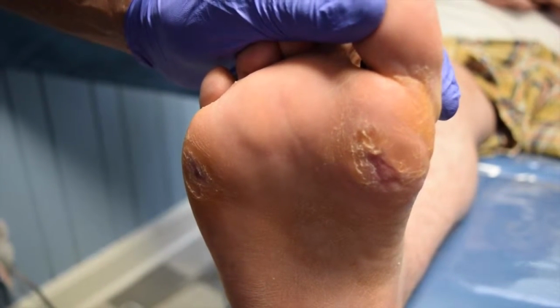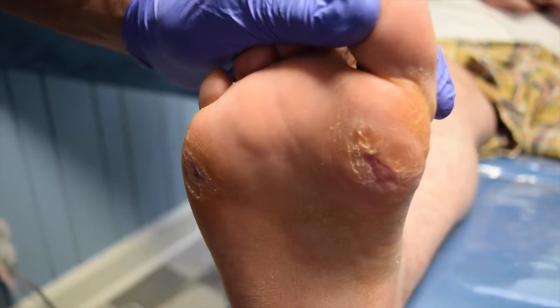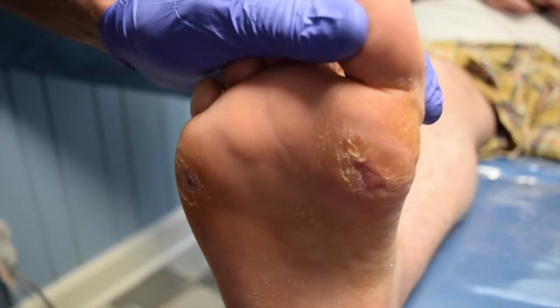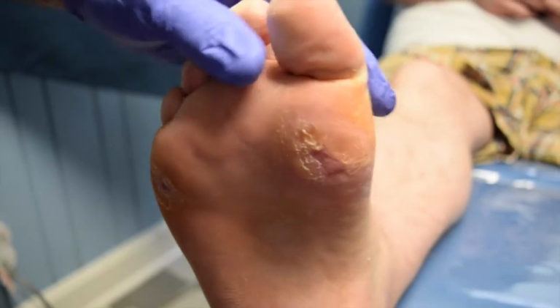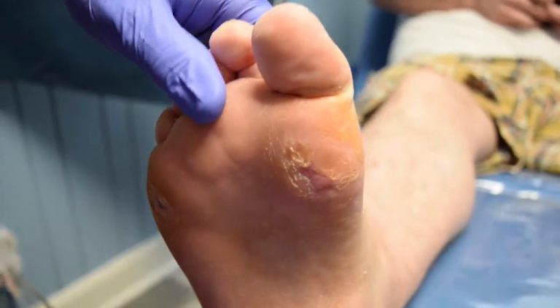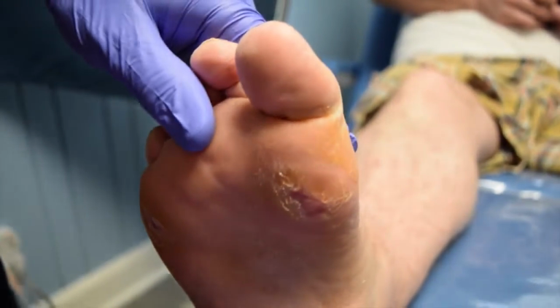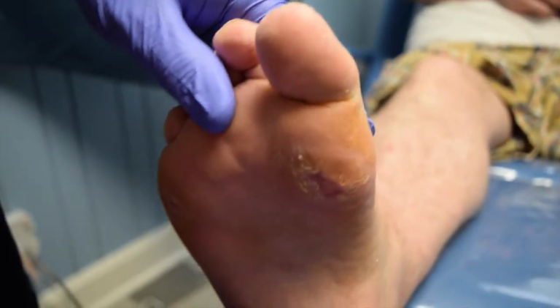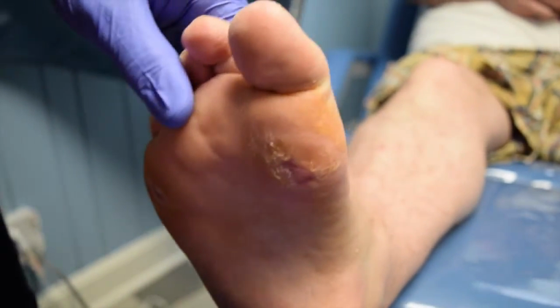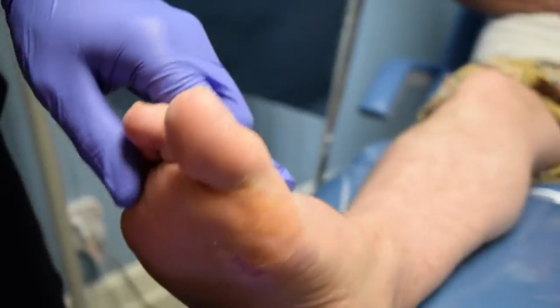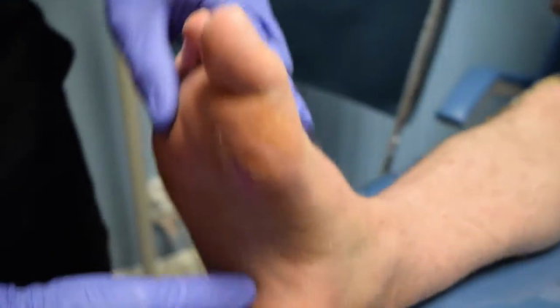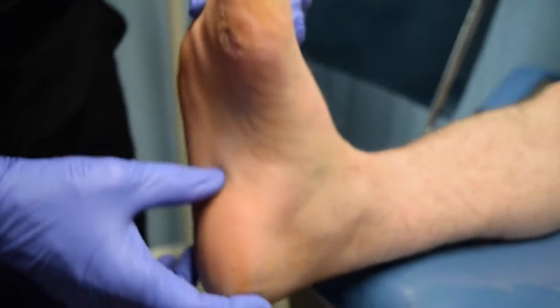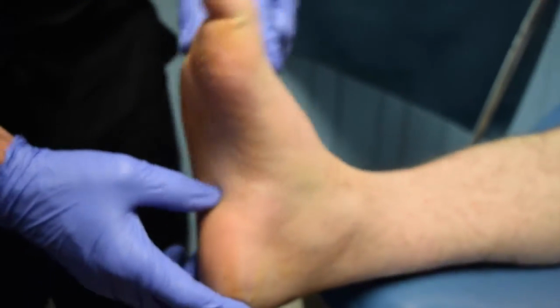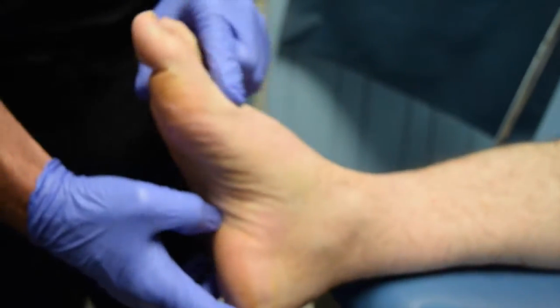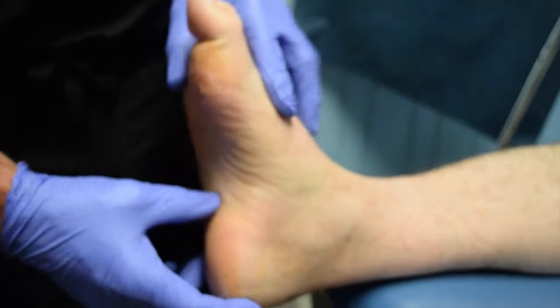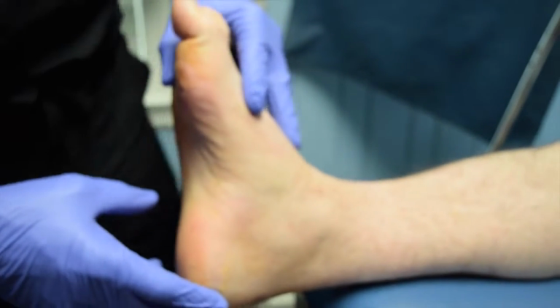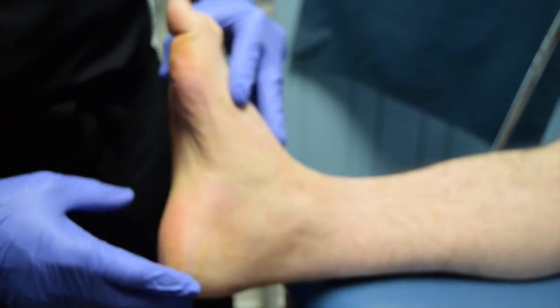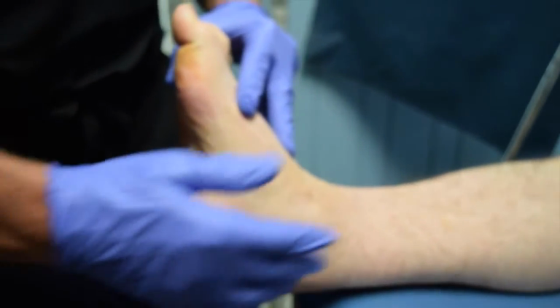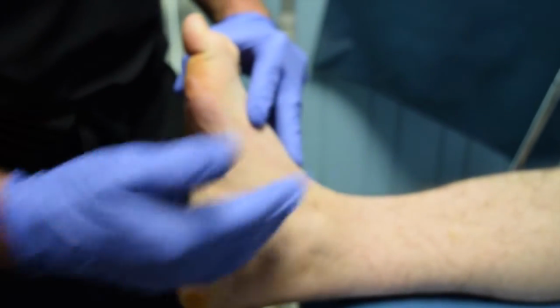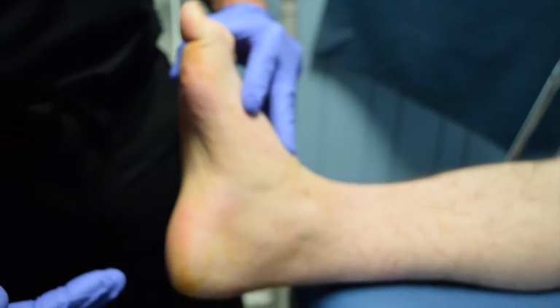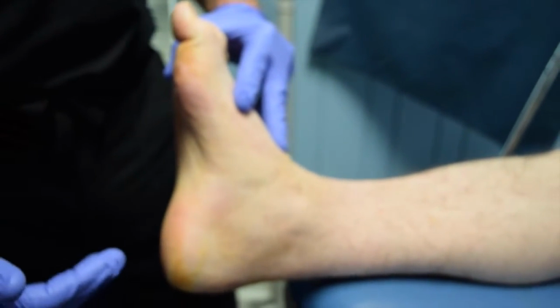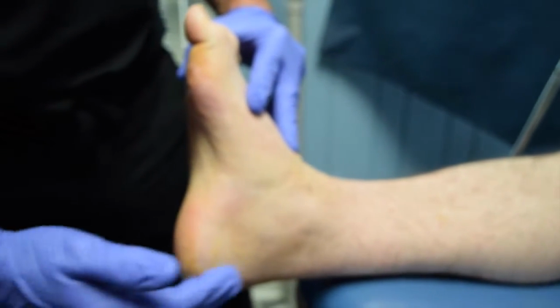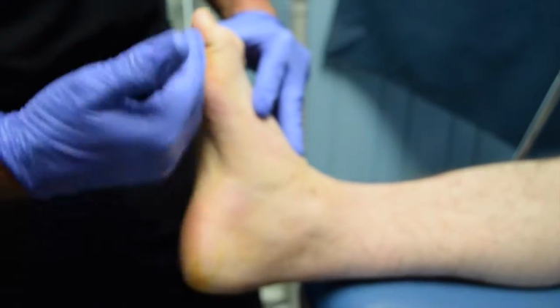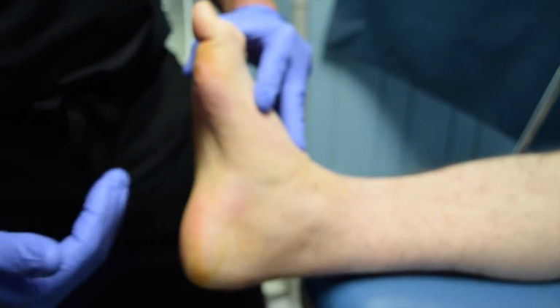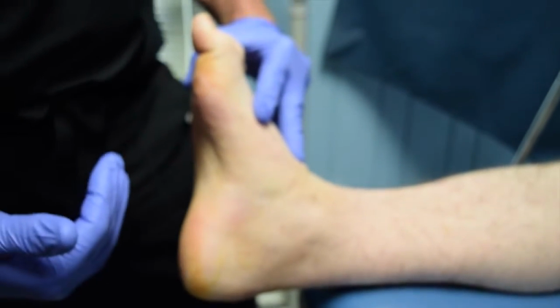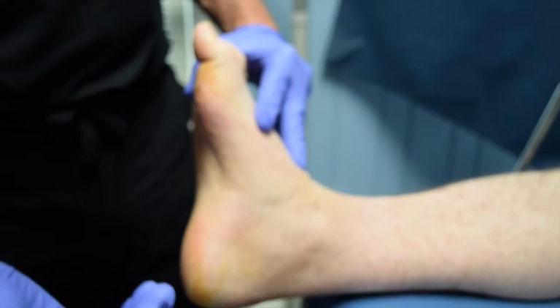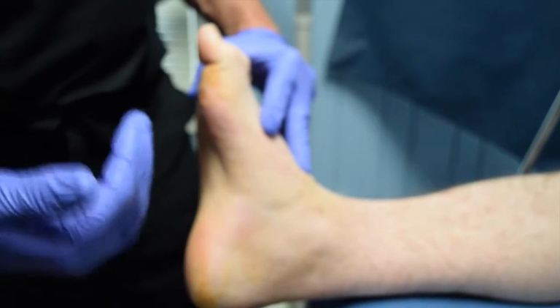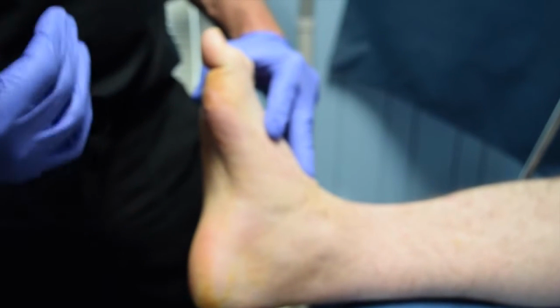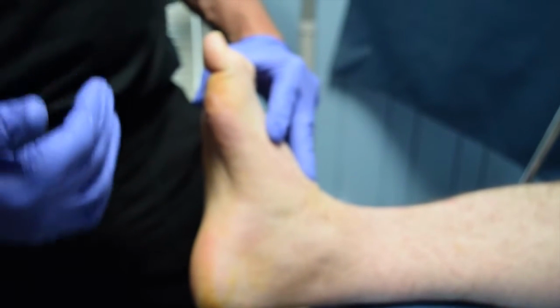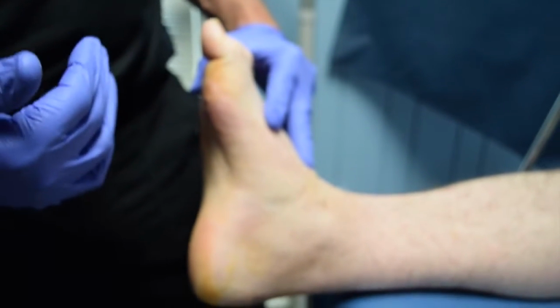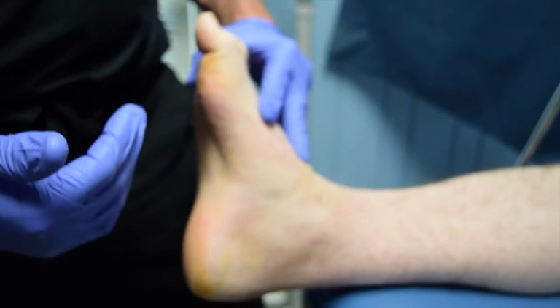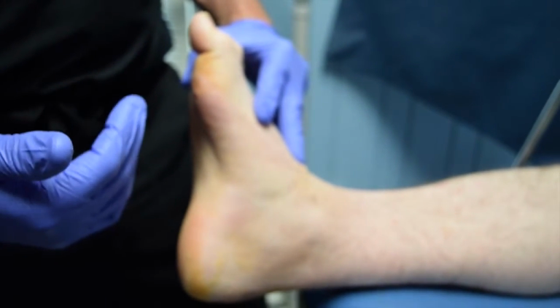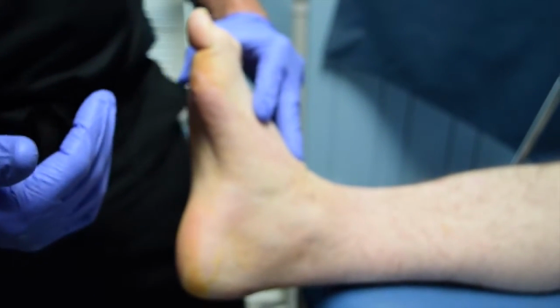And if you look at his foot now, he's also getting a lot more movement in his foot too. At first, when I would push up on his foot with the knee extended or even with the knee flexed, we weren't even getting to zero. So he had a fairly significant gastrosoleus equinus.